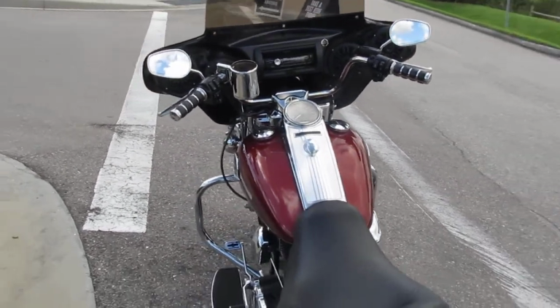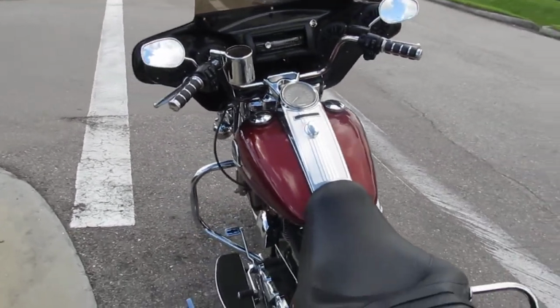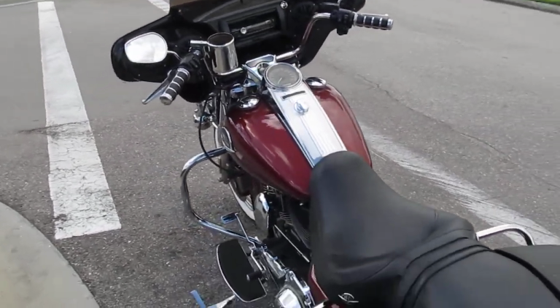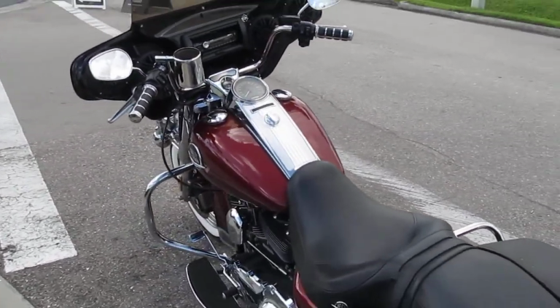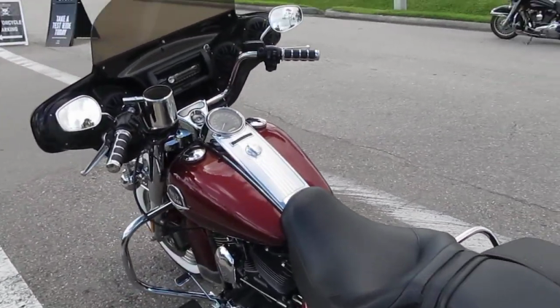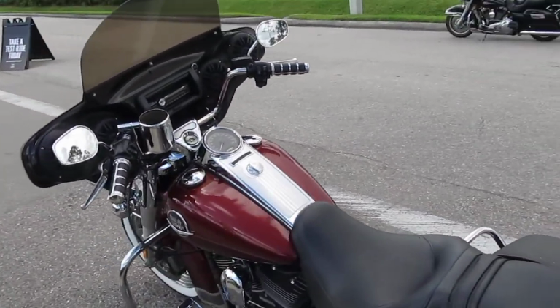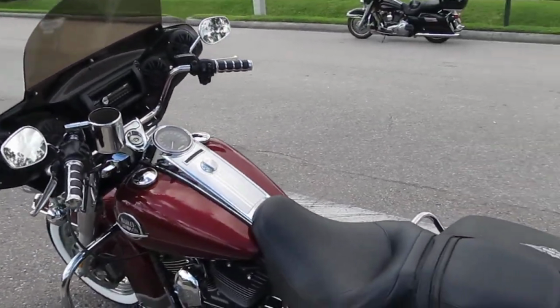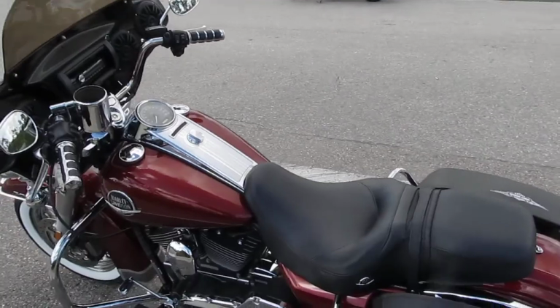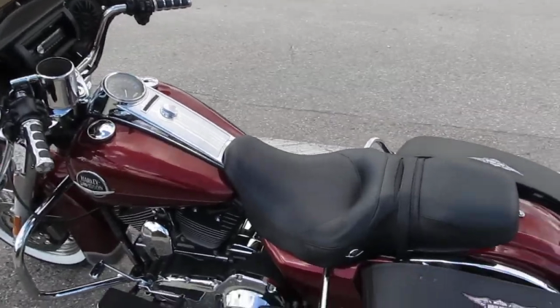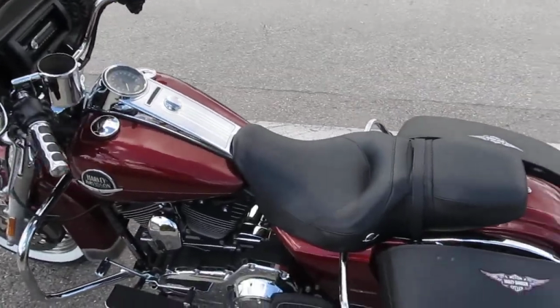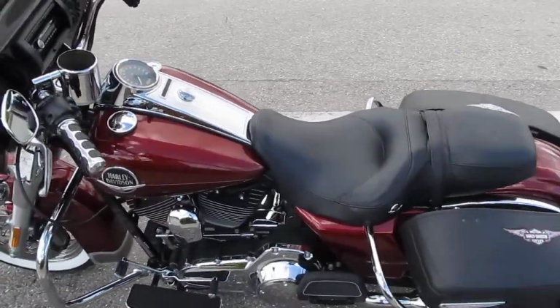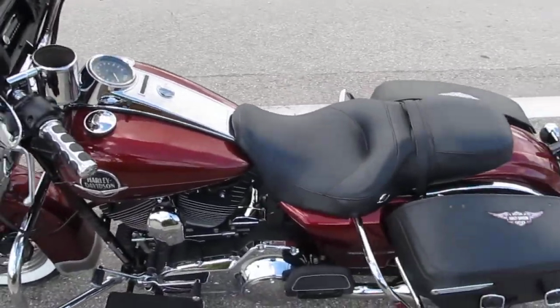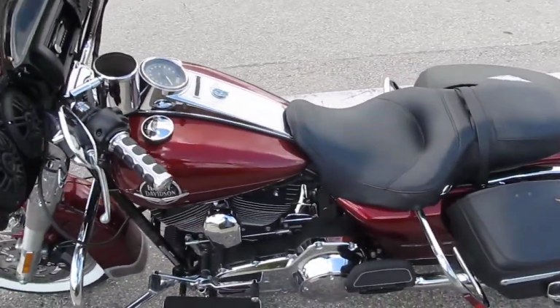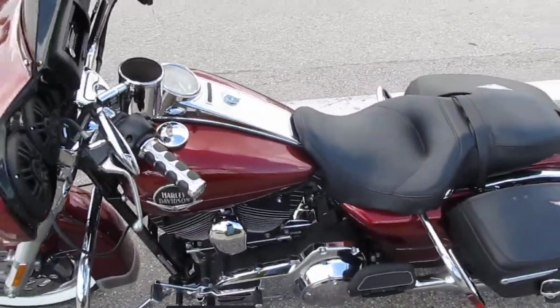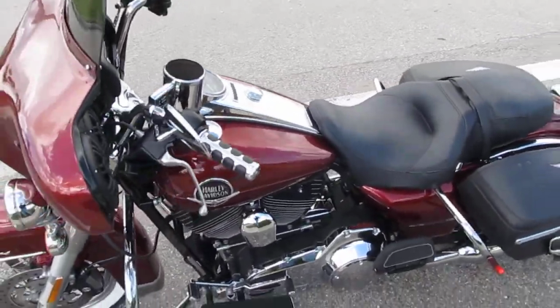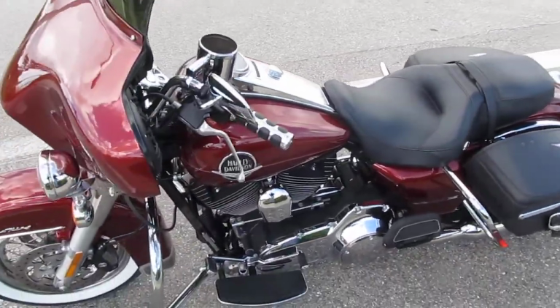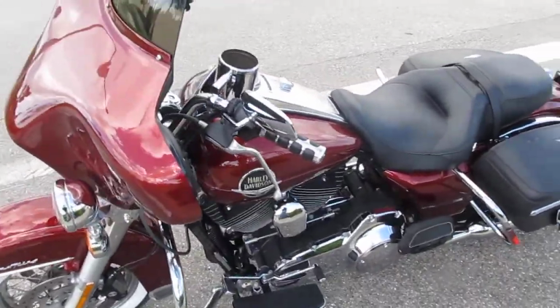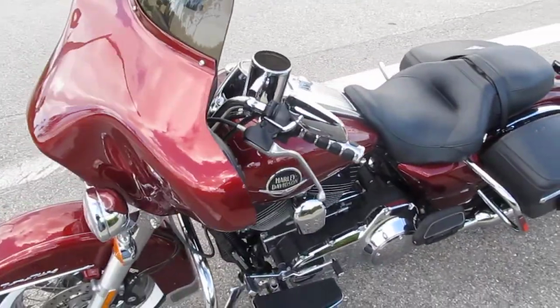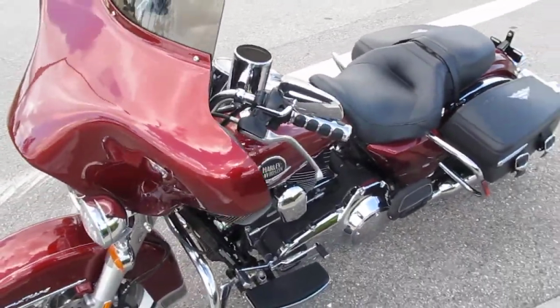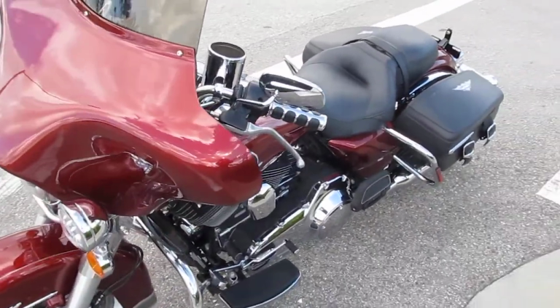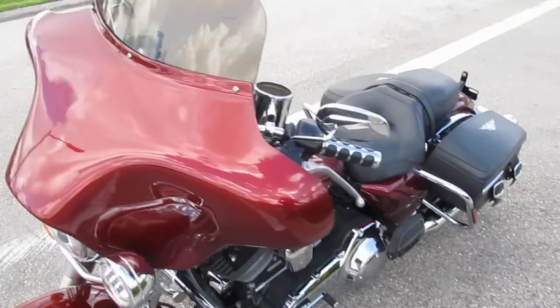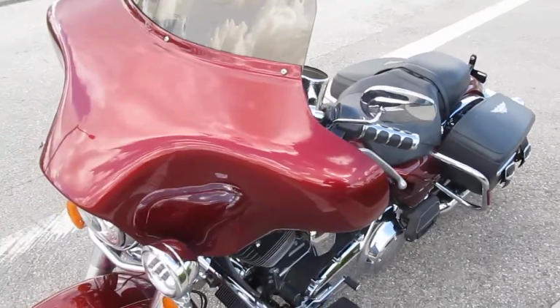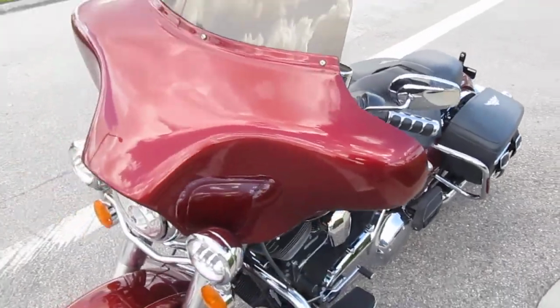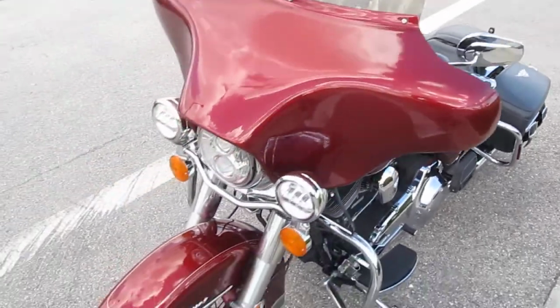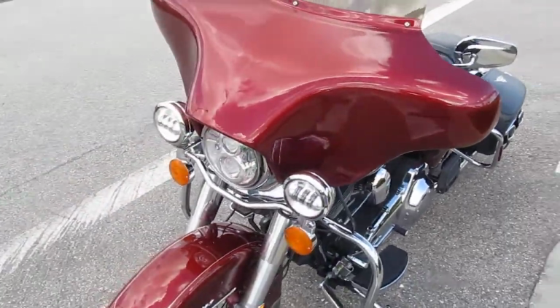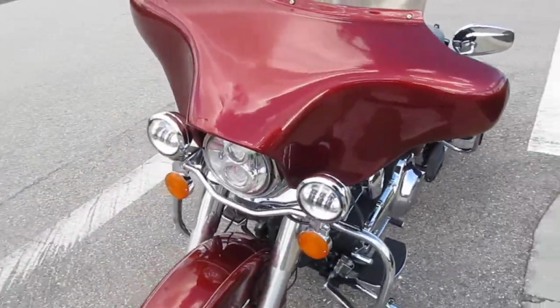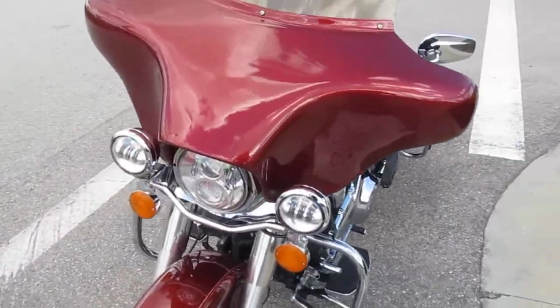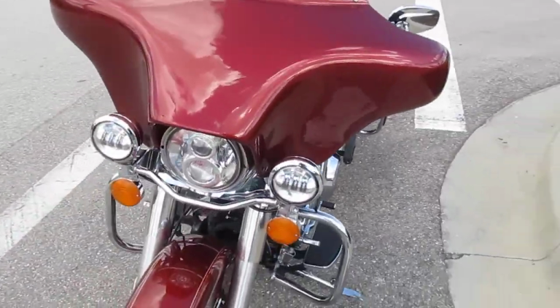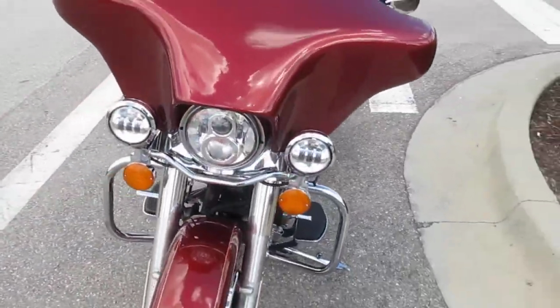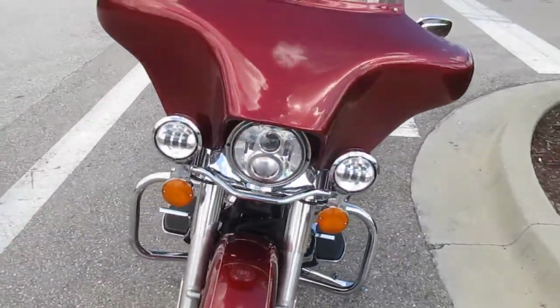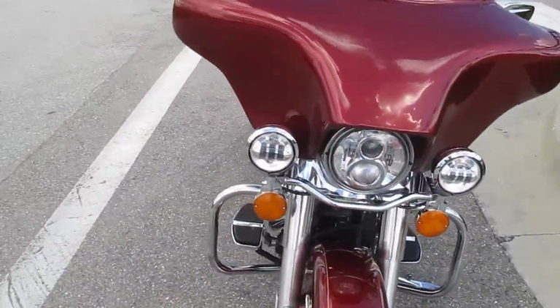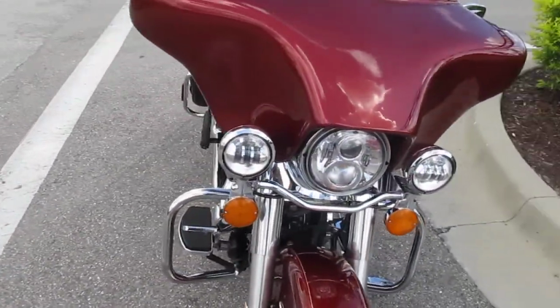Road King's an awesome bike, one of my personal favorites. Grips have been changed out.